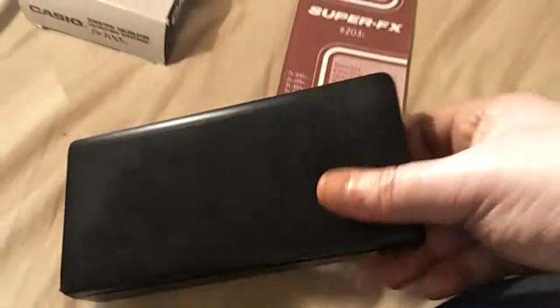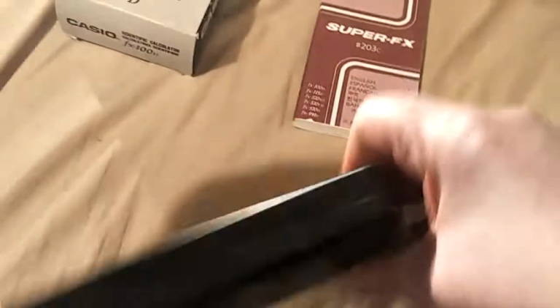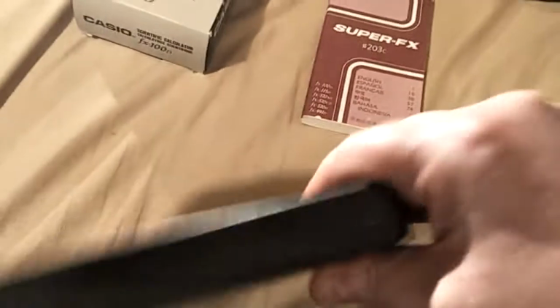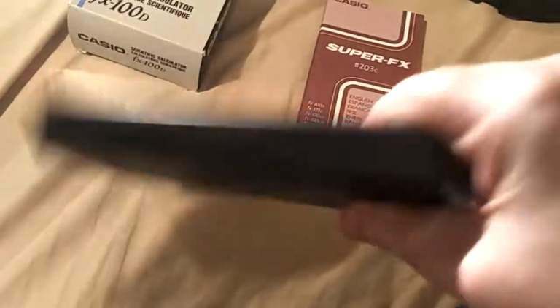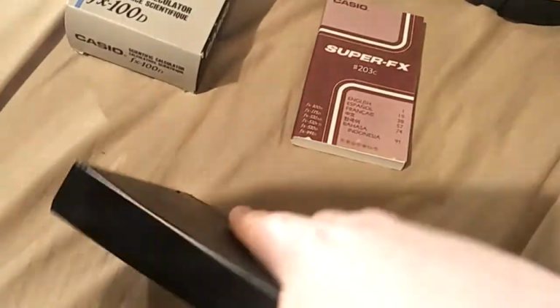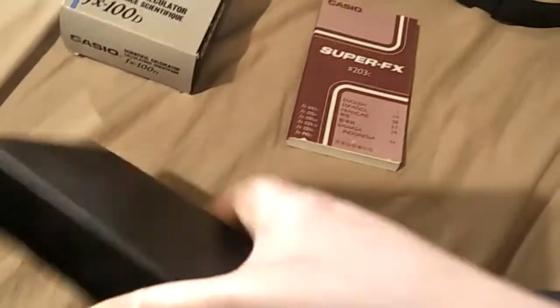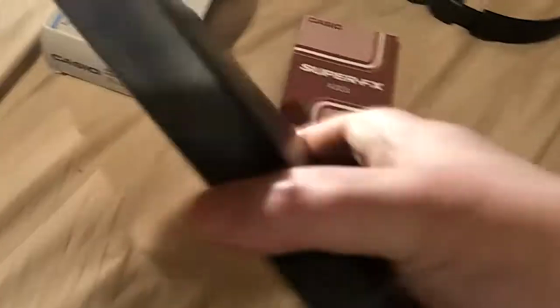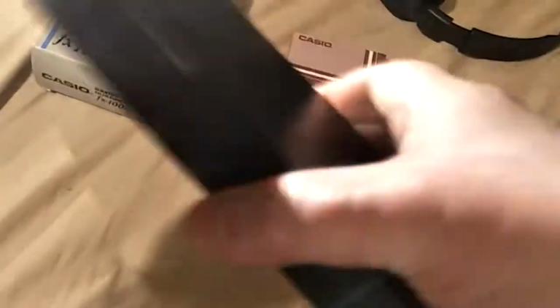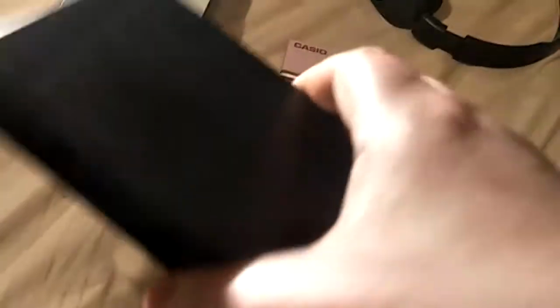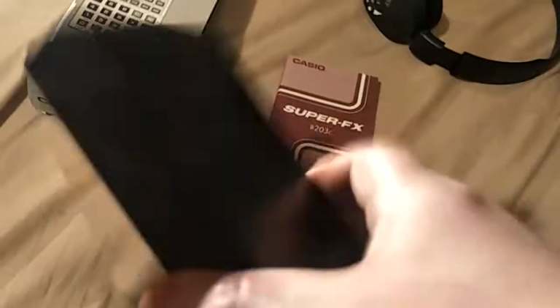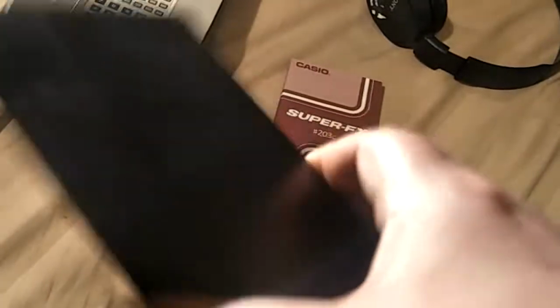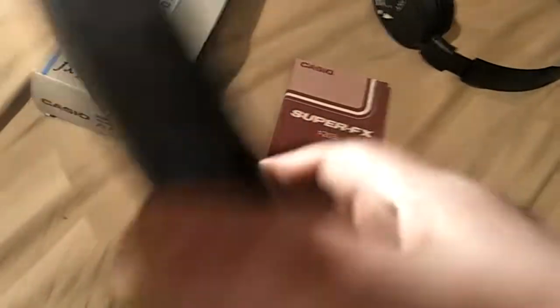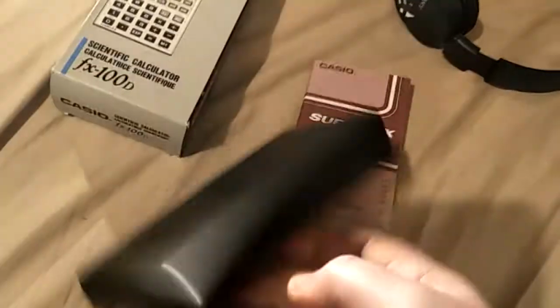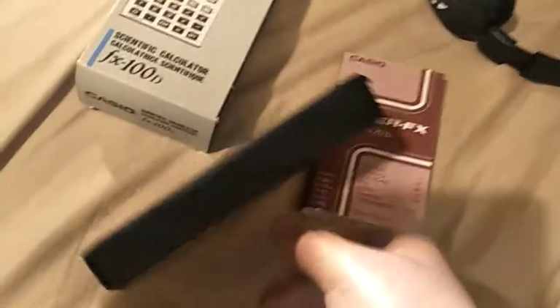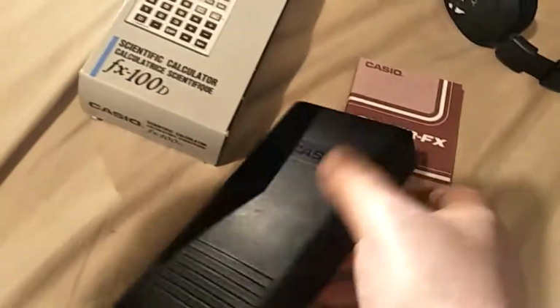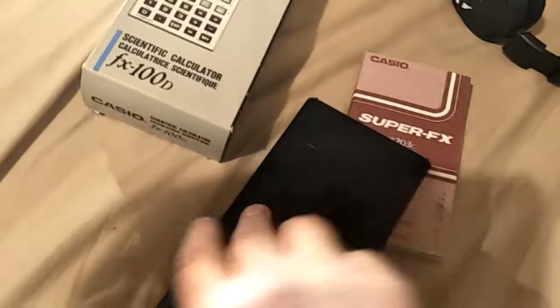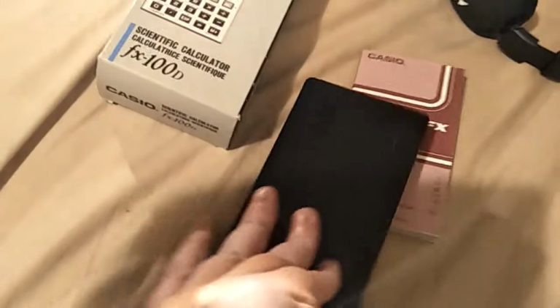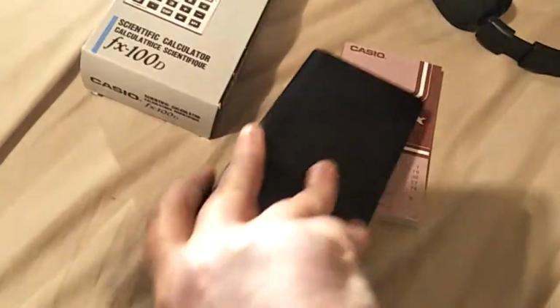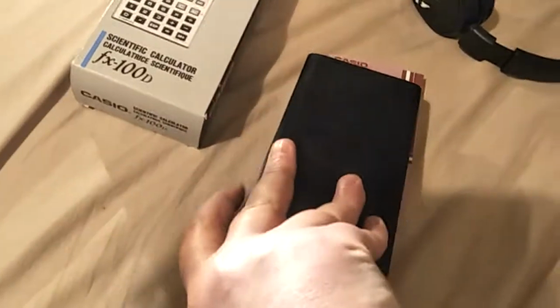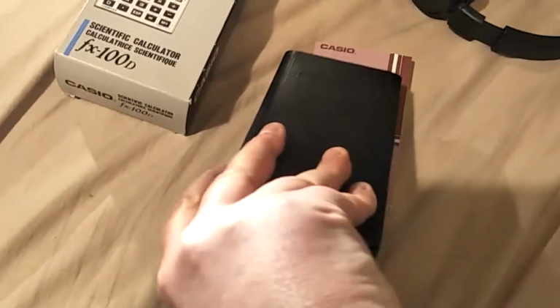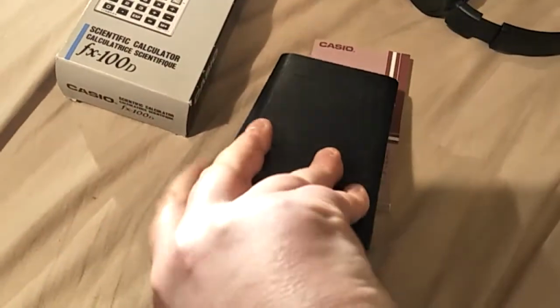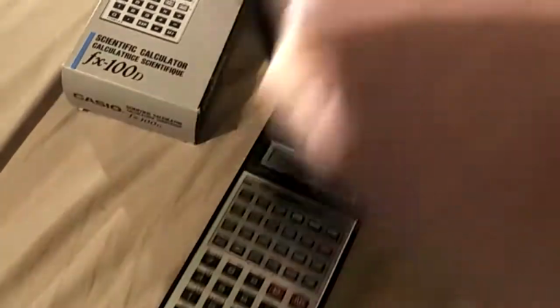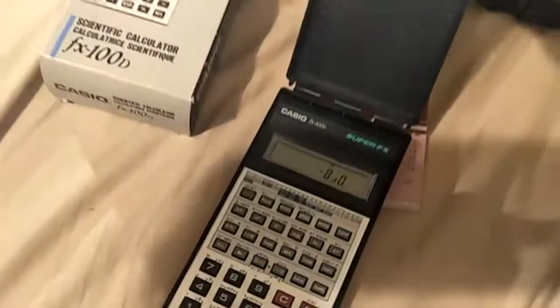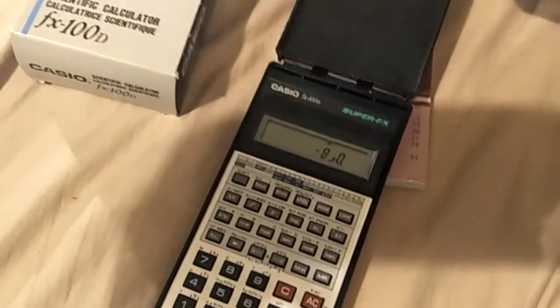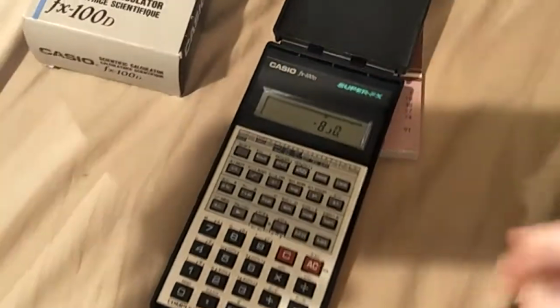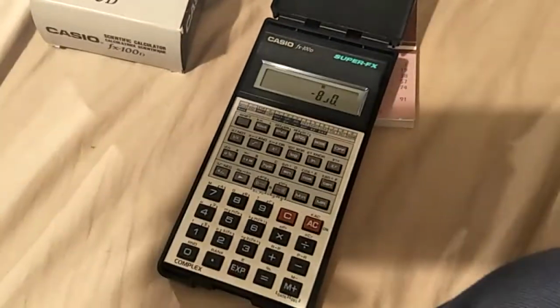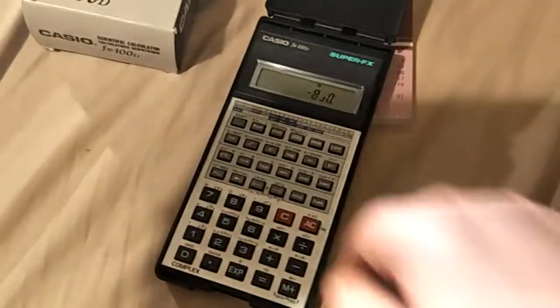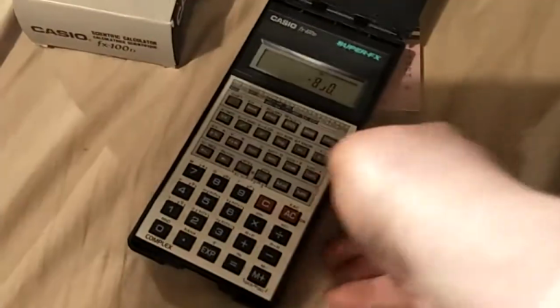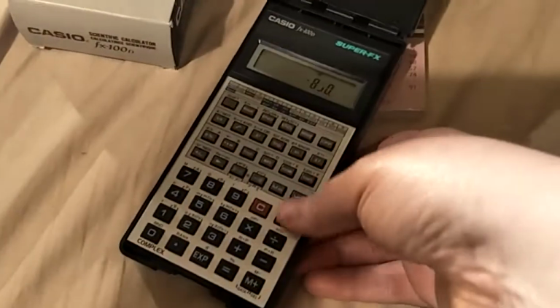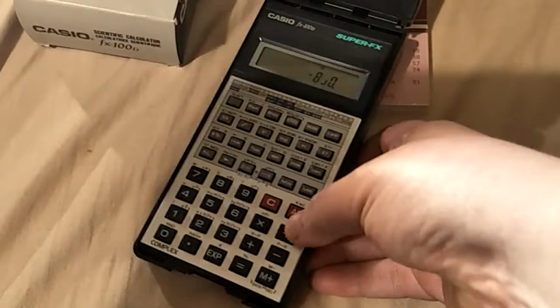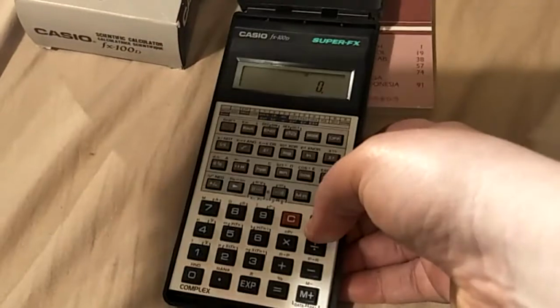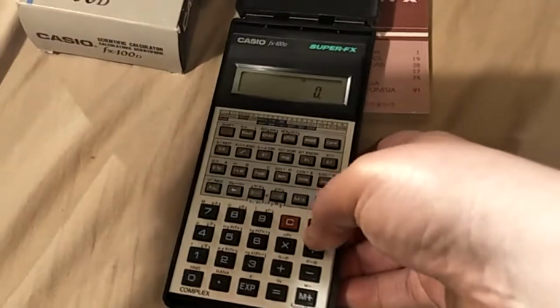What I wanted to show off was... it's rattling. It's not meant to rattle. Let's have a look. Open it up. And that's in mid-equation.